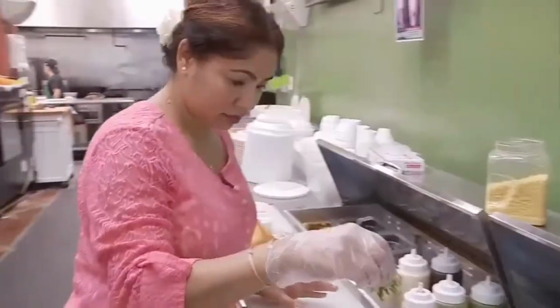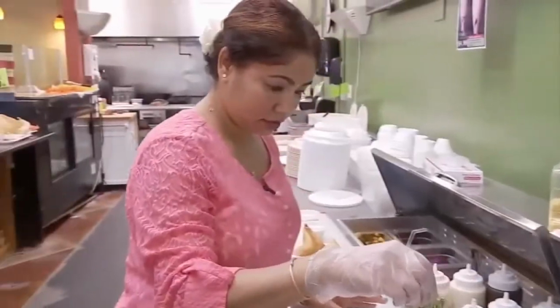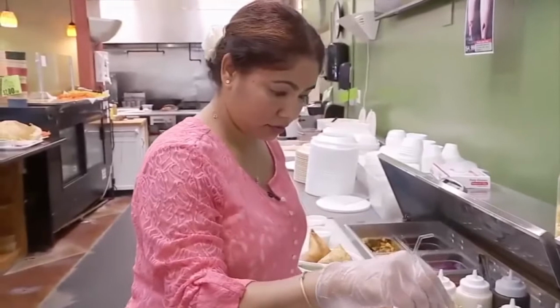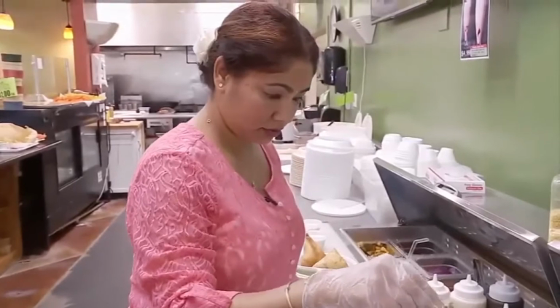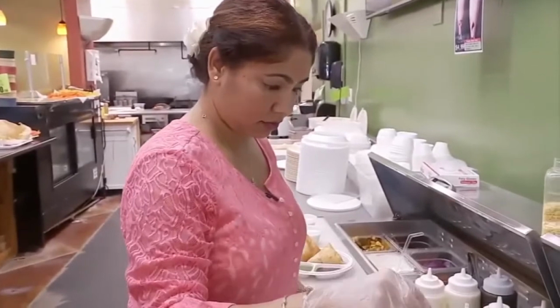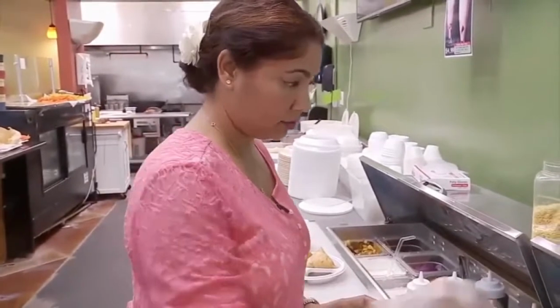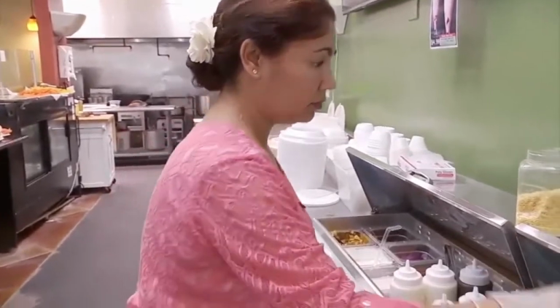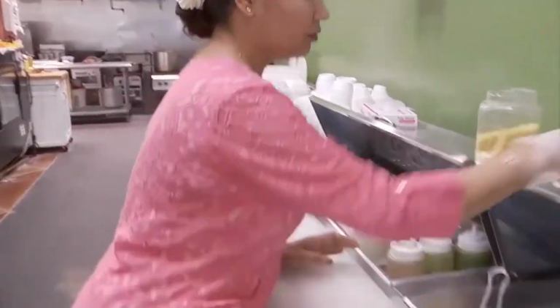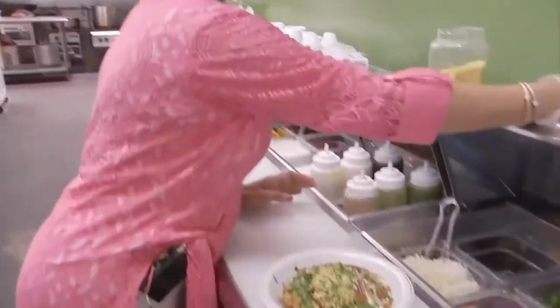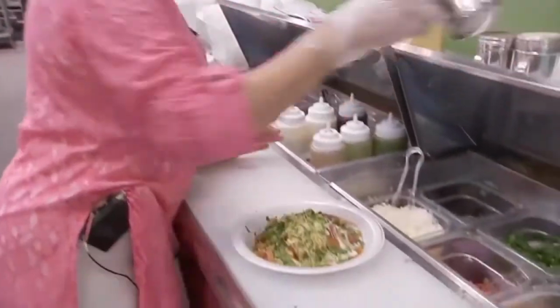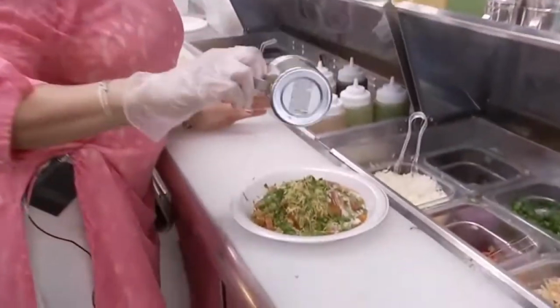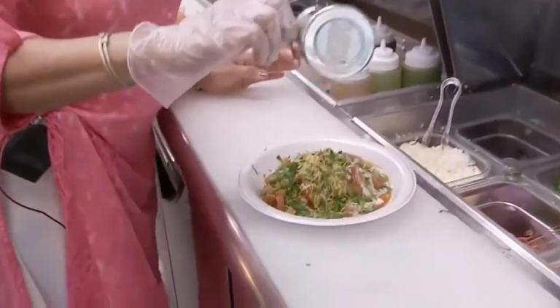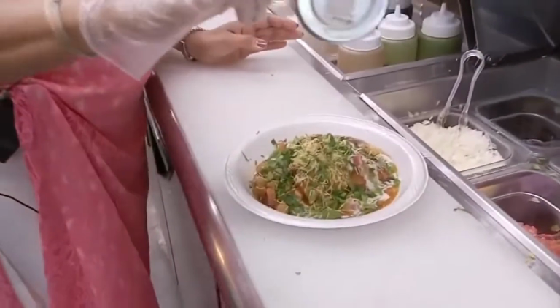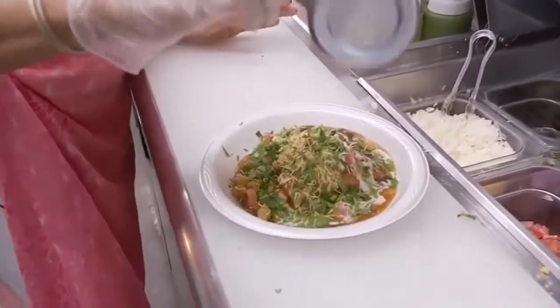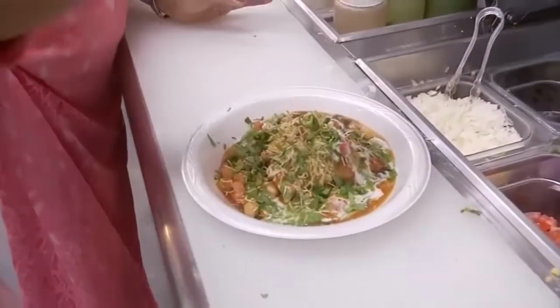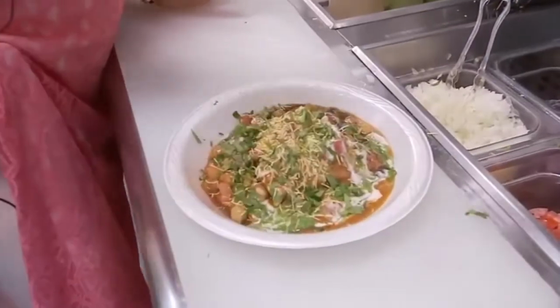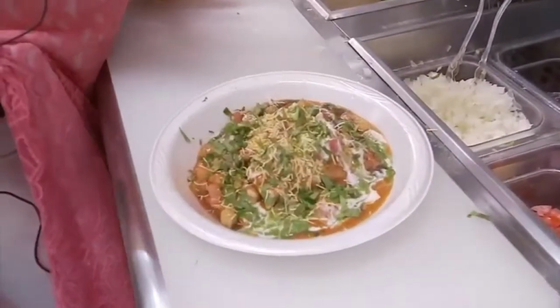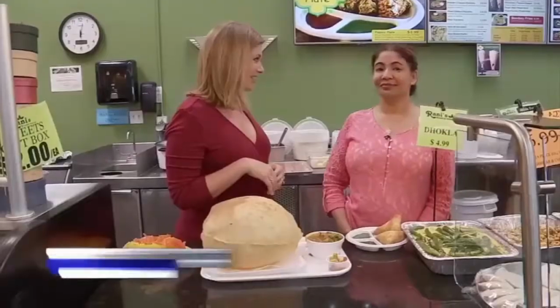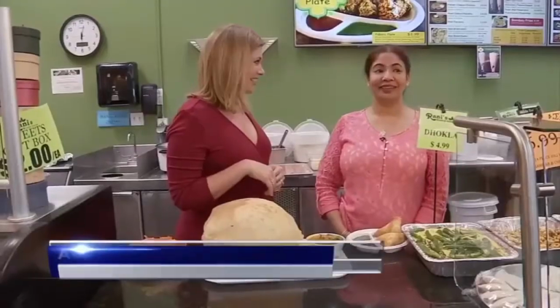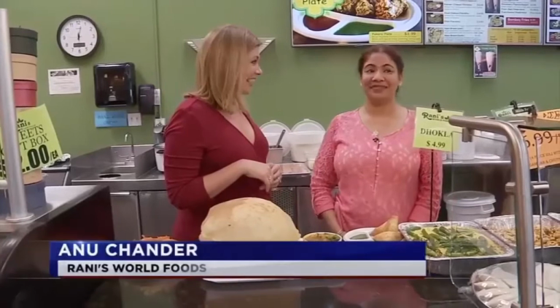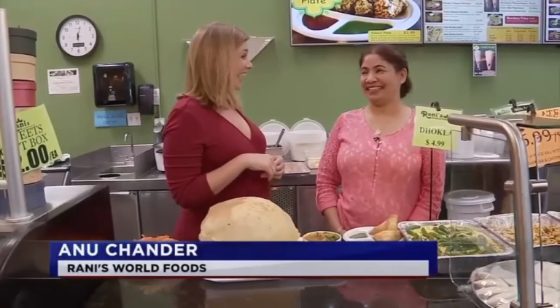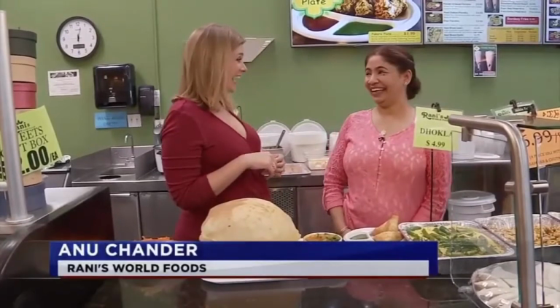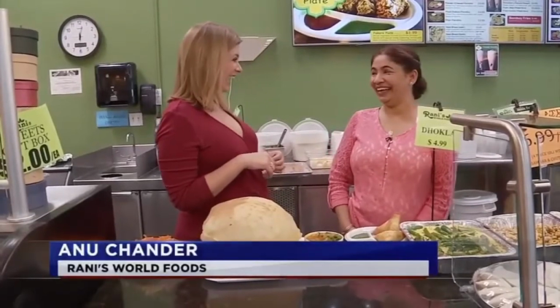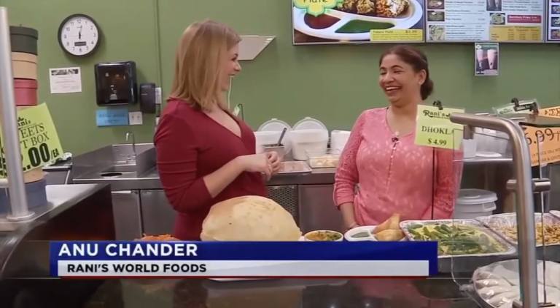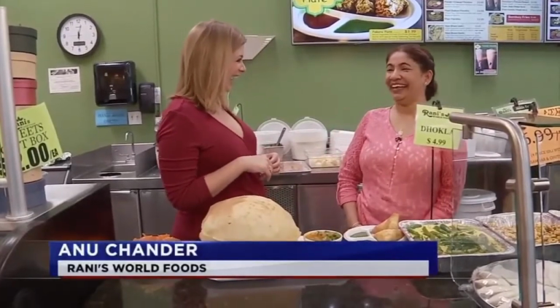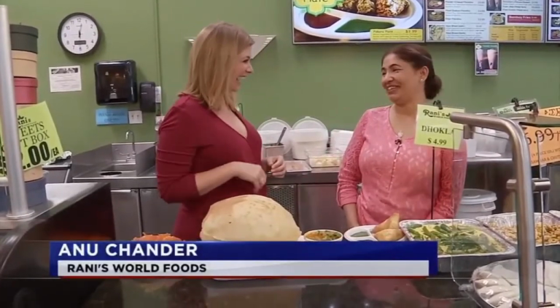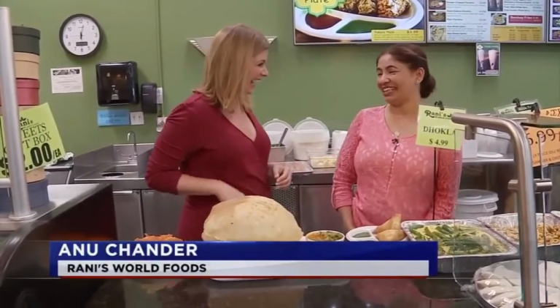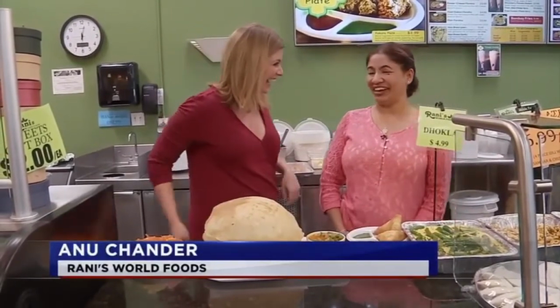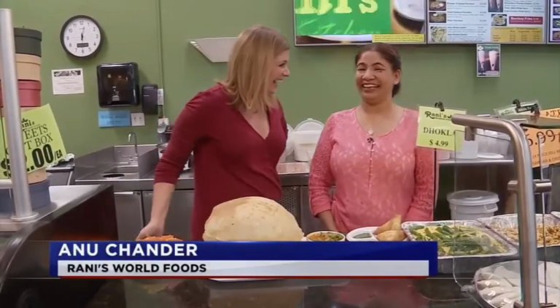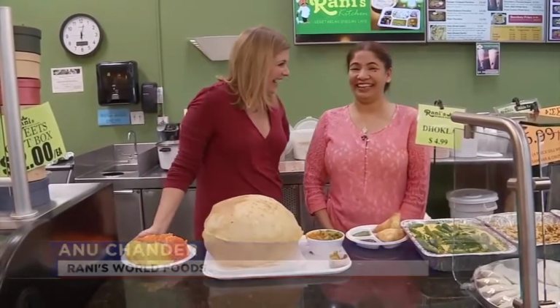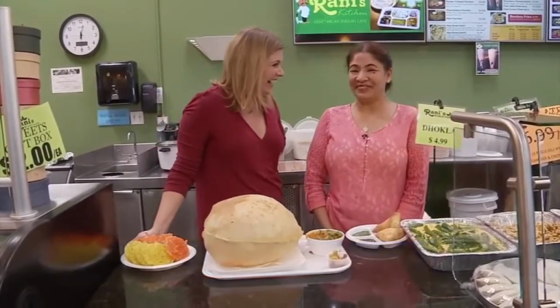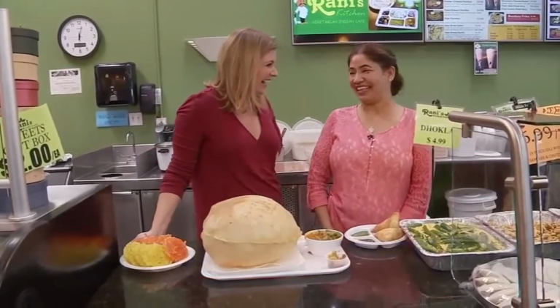The other half of Ronnie's is his wife, Anu. Asked what it's like working with her husband every day, she says it's amazing — you can see him all day long. It's the best thing.